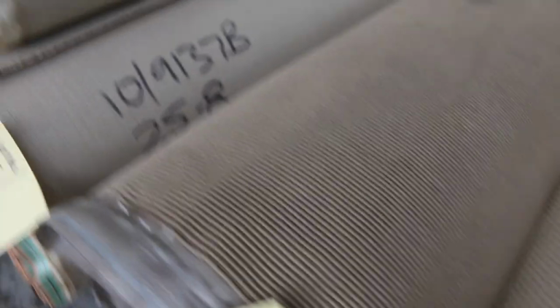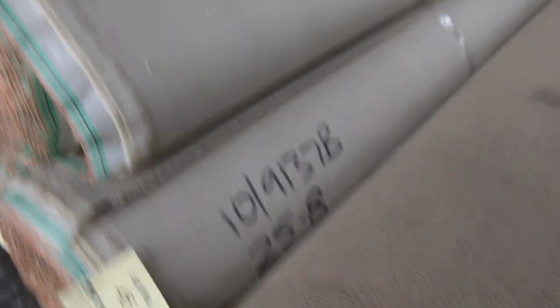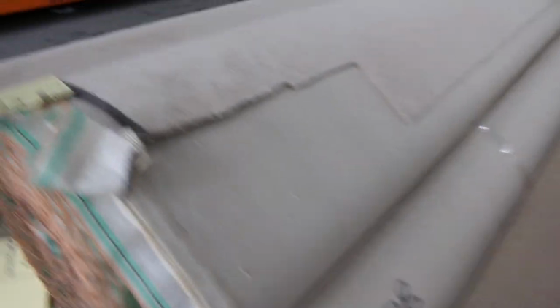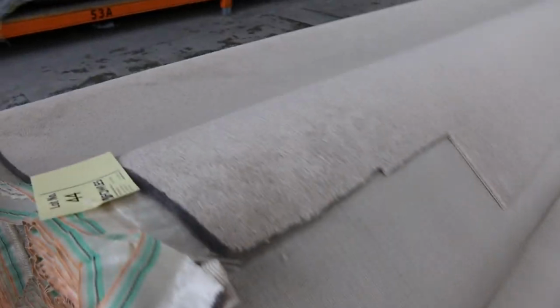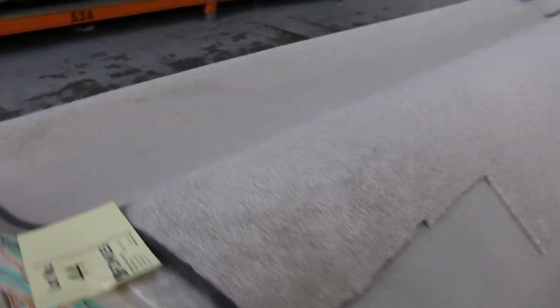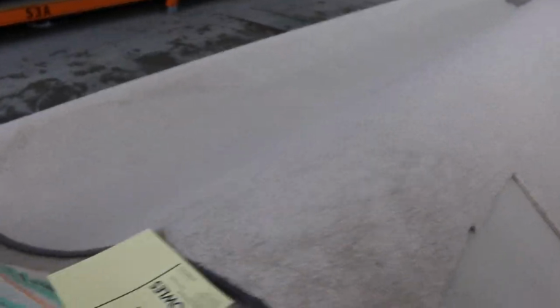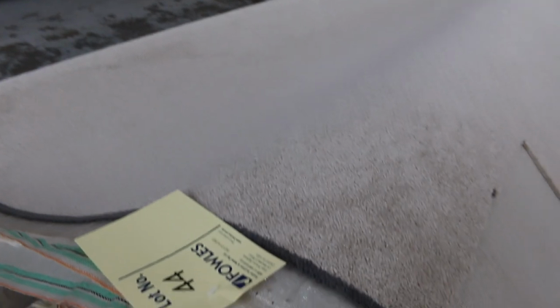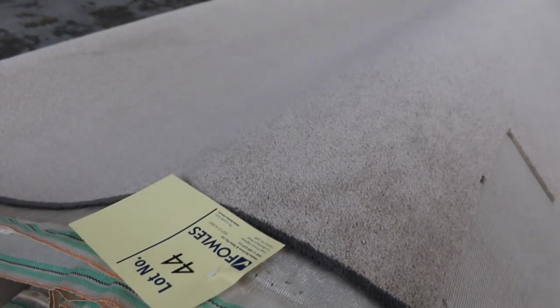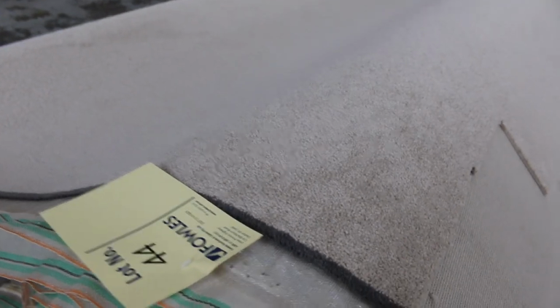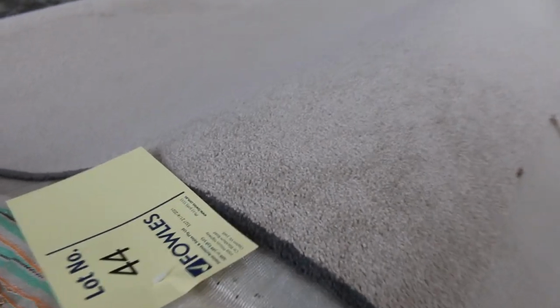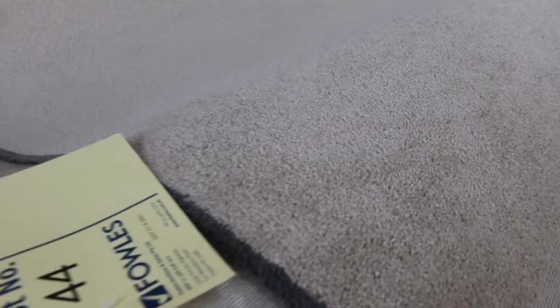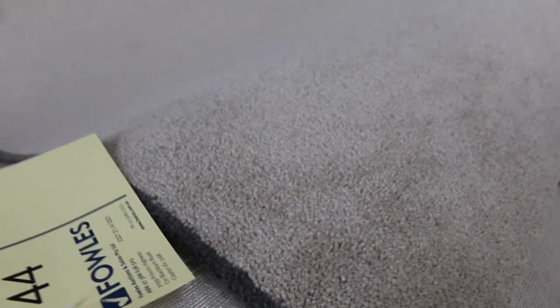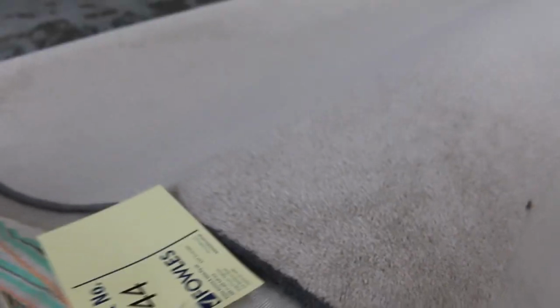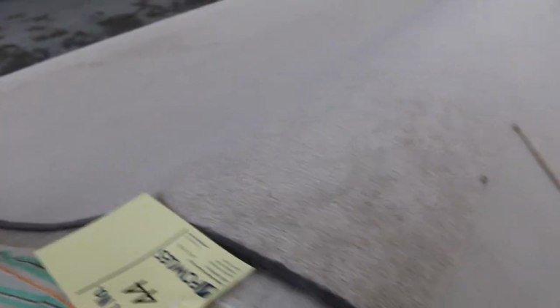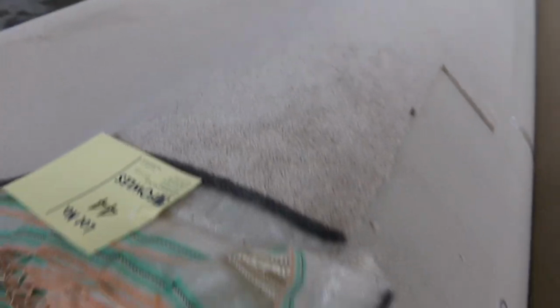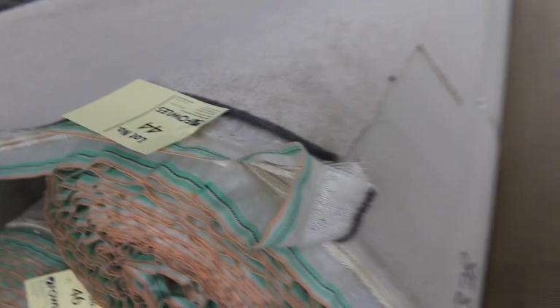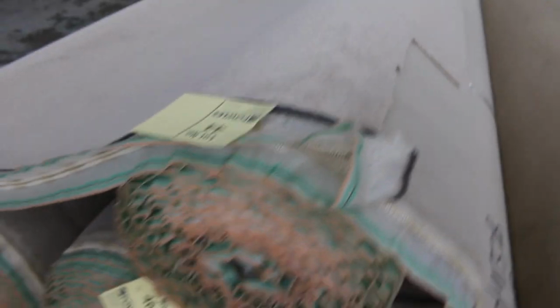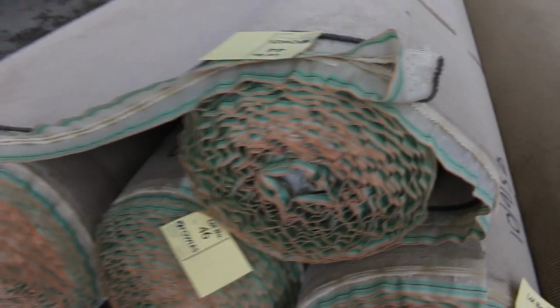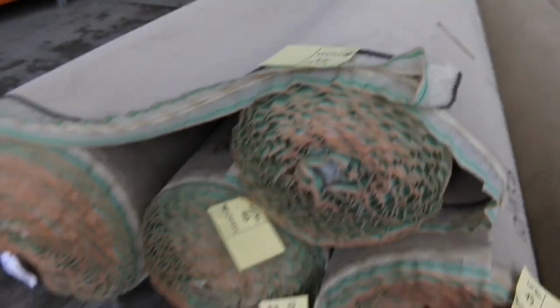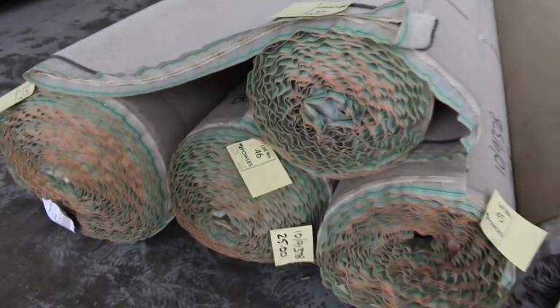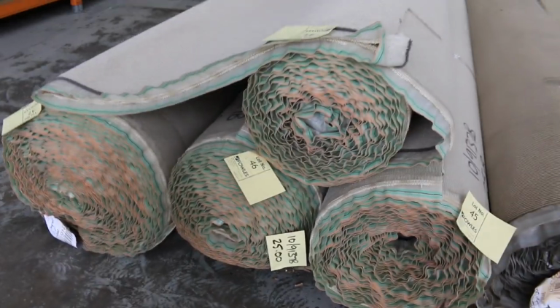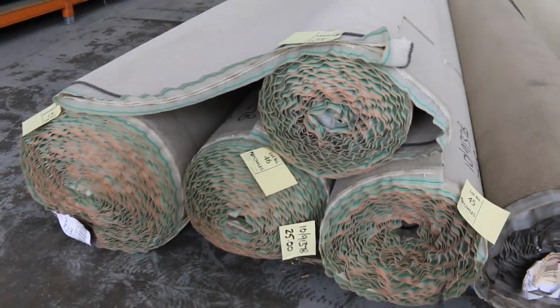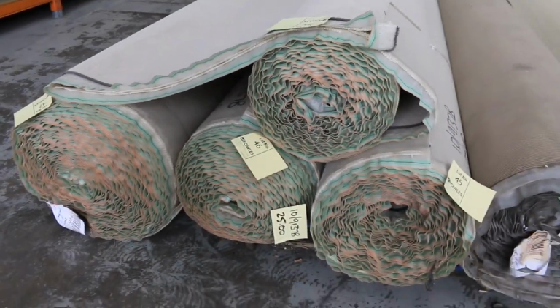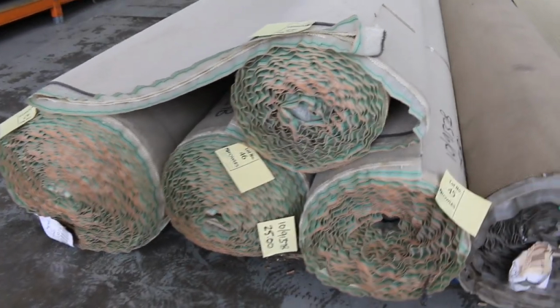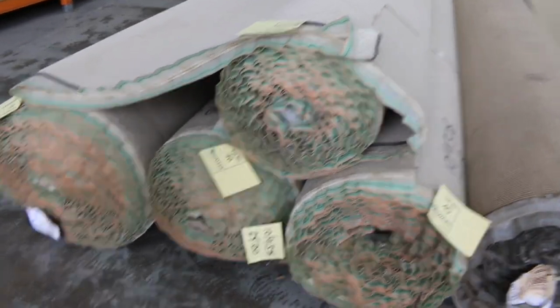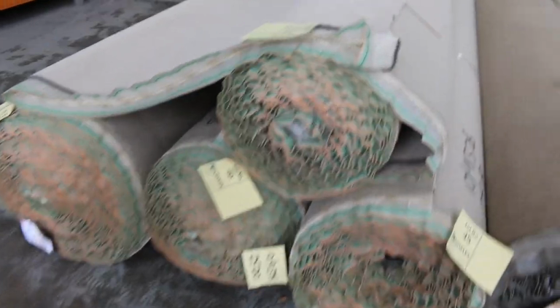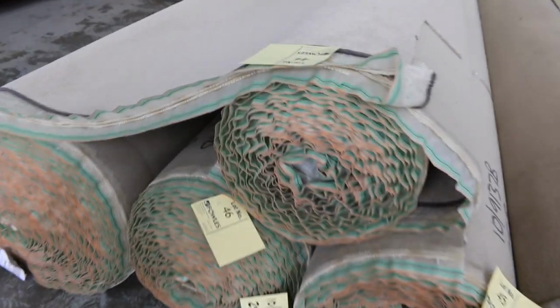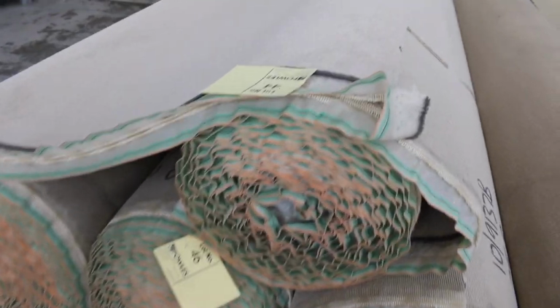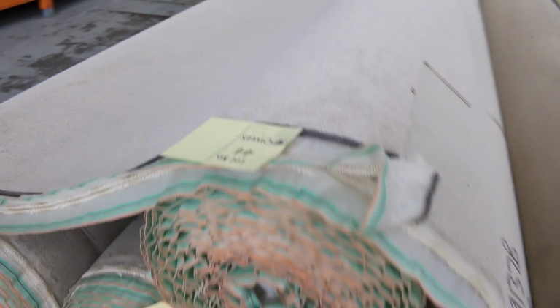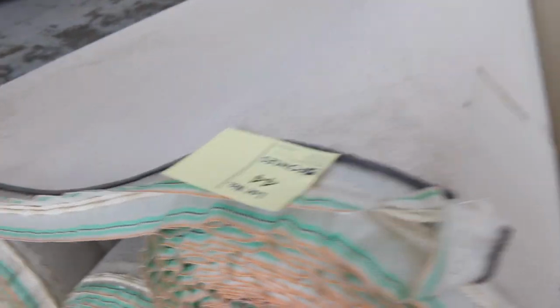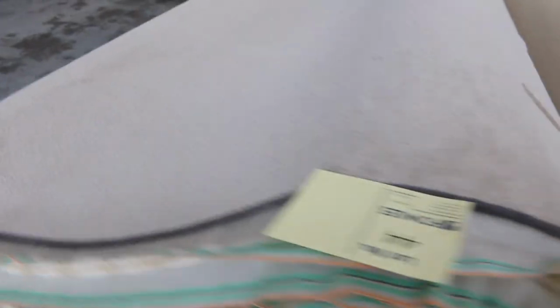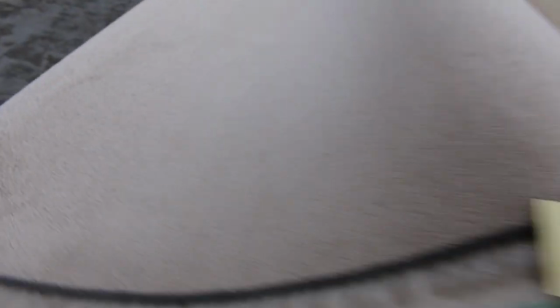Then we've got this twist pile — it's a nice little synthetic twist pile, and we've got about three or four rolls of that. Good sizes also, quite a few different sizes to pick from, so roll sizes that suit everyone. Again about $25 to $30 a metre.